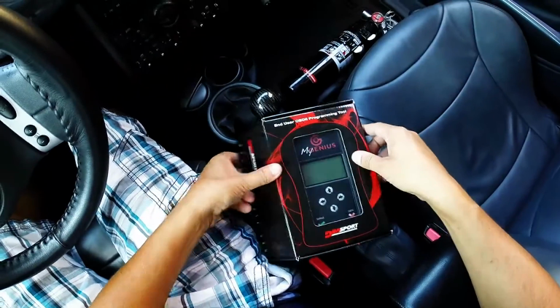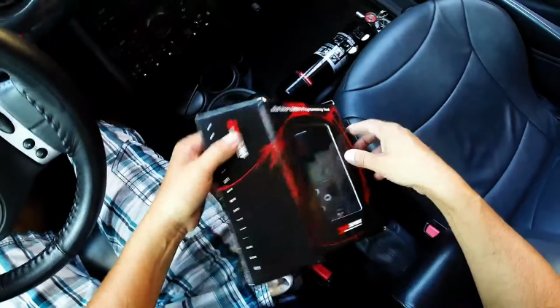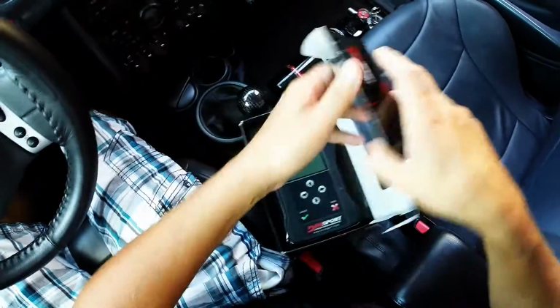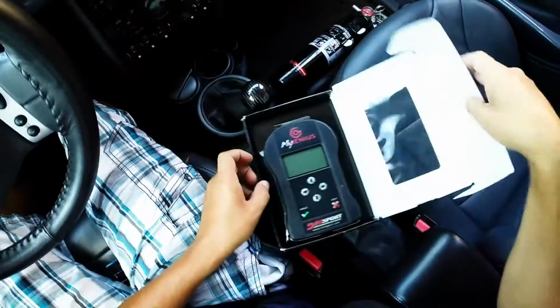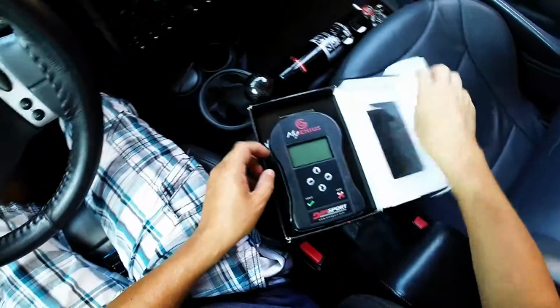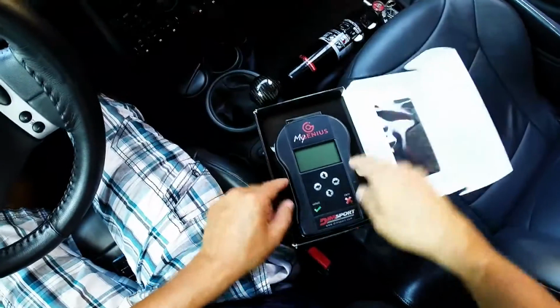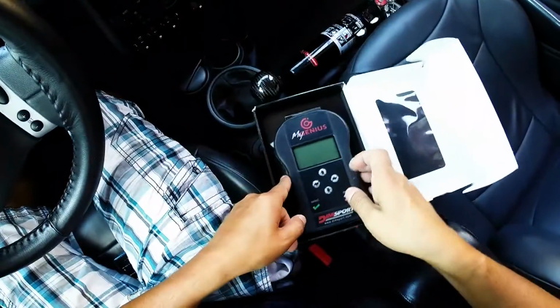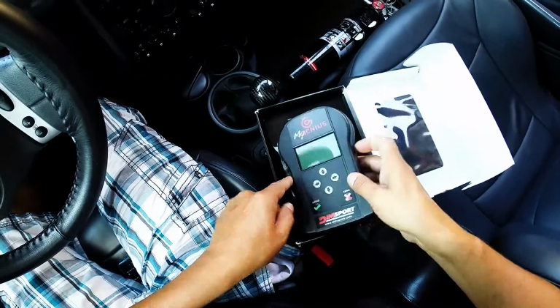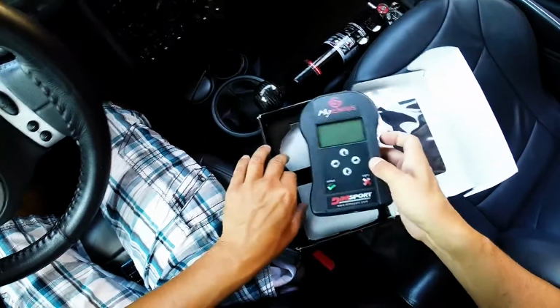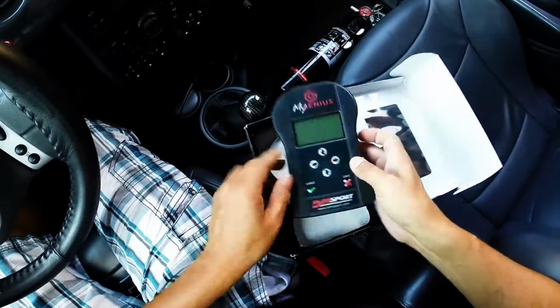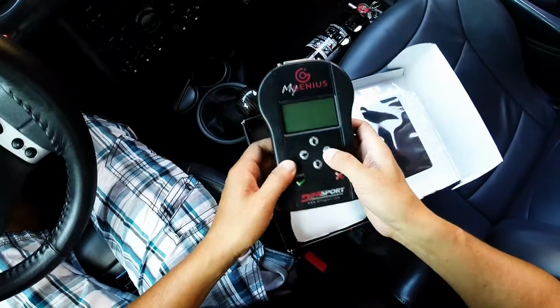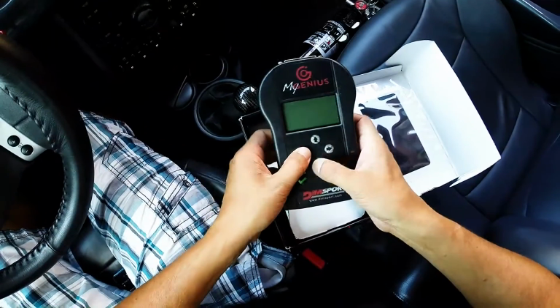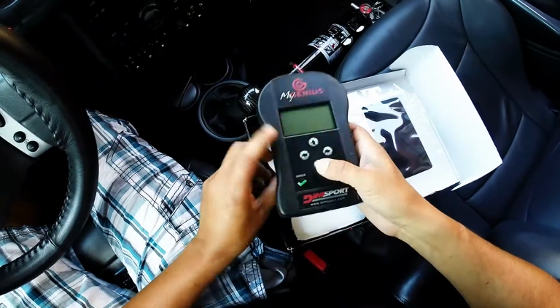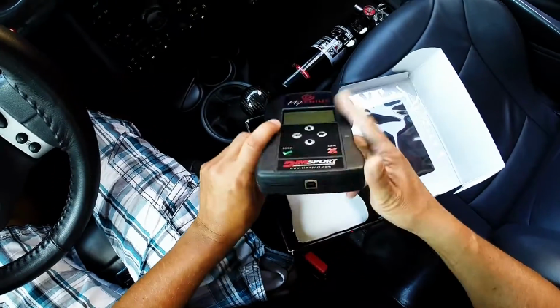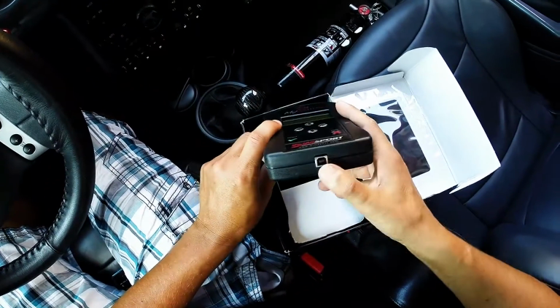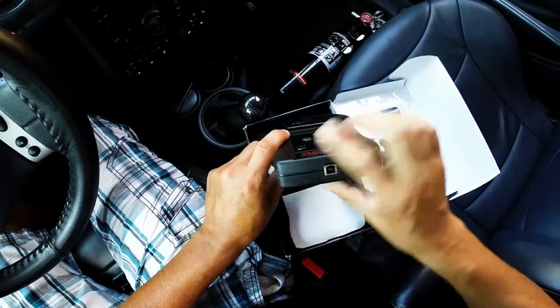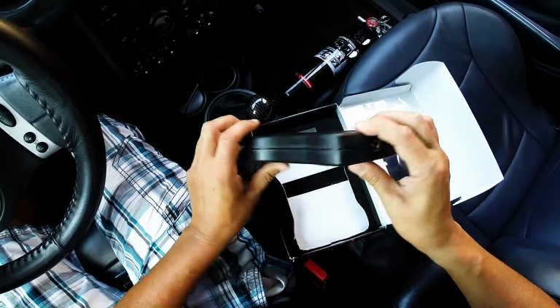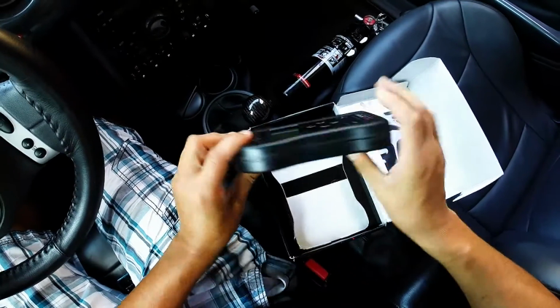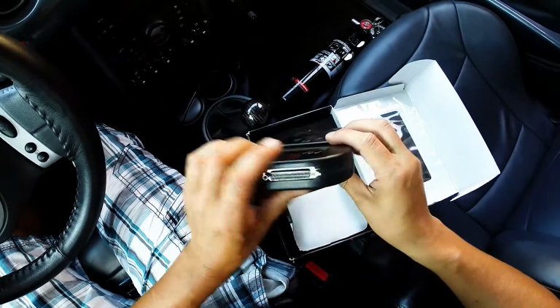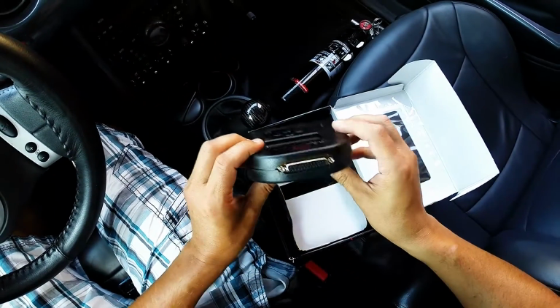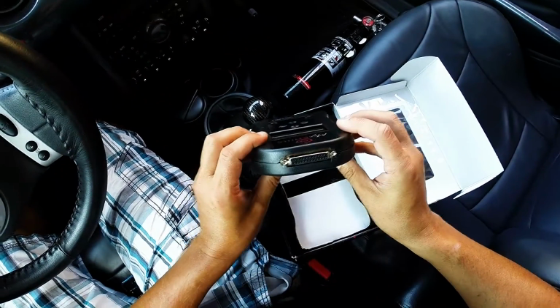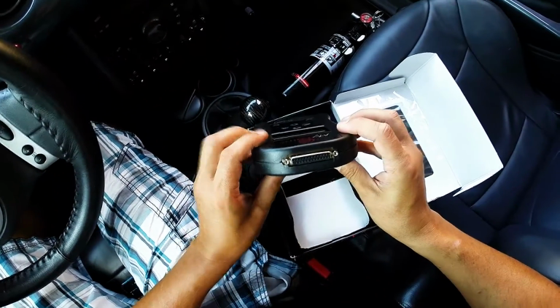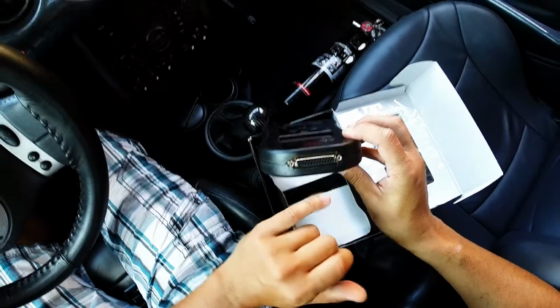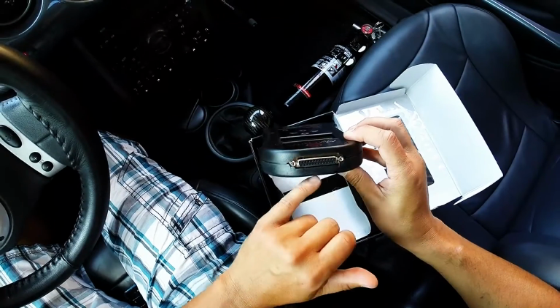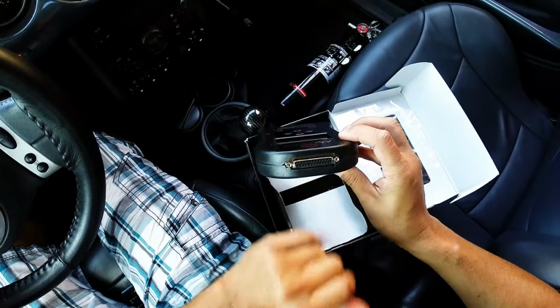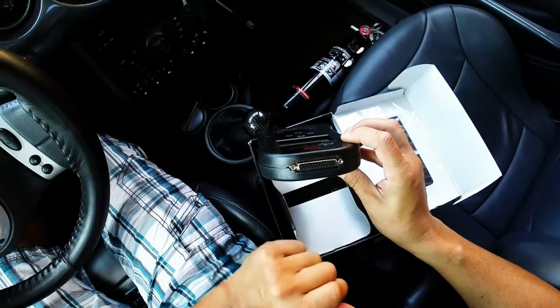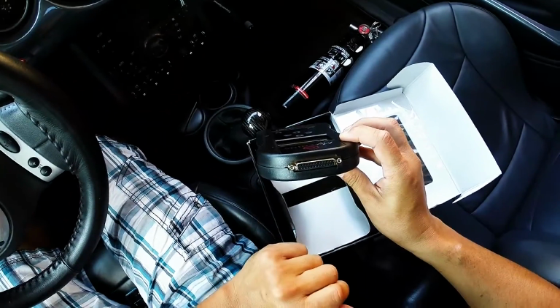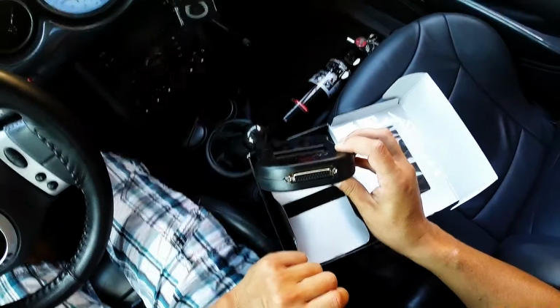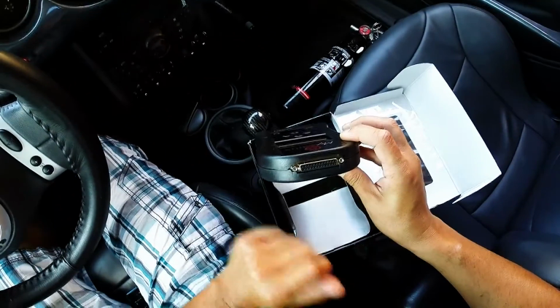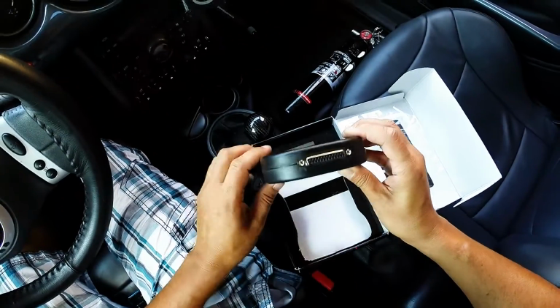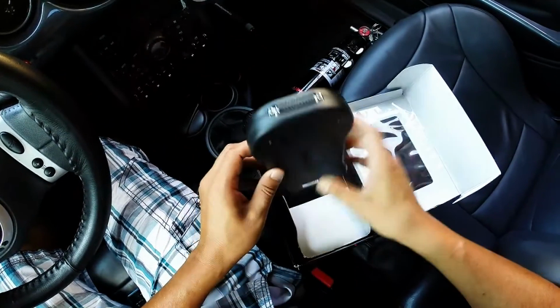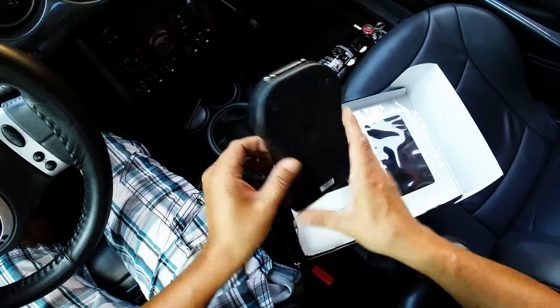When we open the box, we're greeted by the MyGenius device. It has some buttons on it as well as a USB port and a serial port, which is used to connect to a cable that connects to the OBD2, and a serial number.